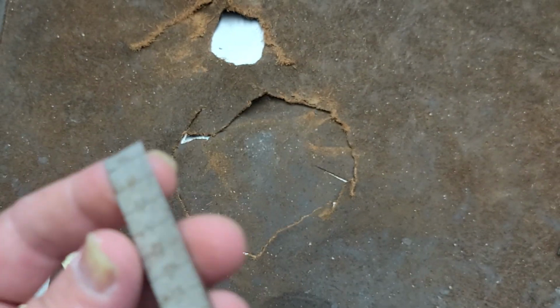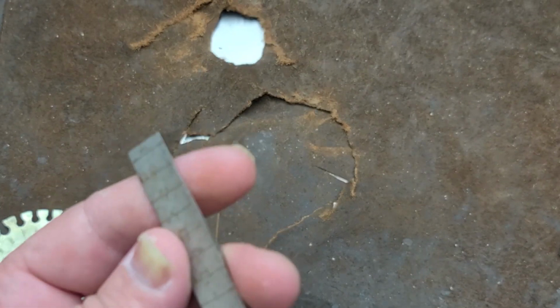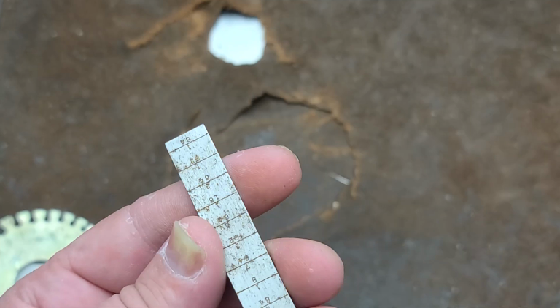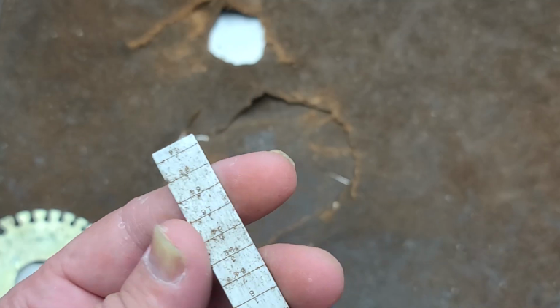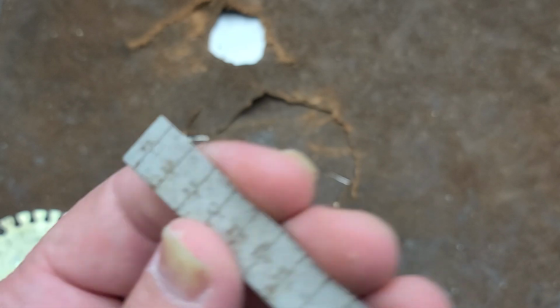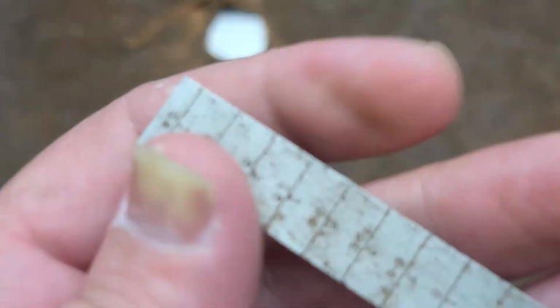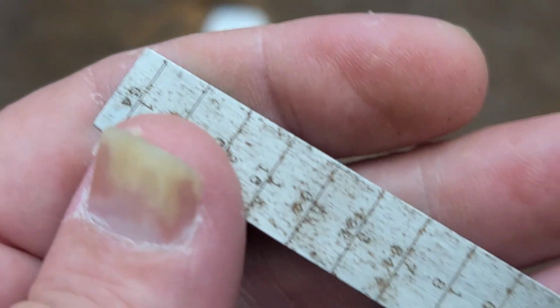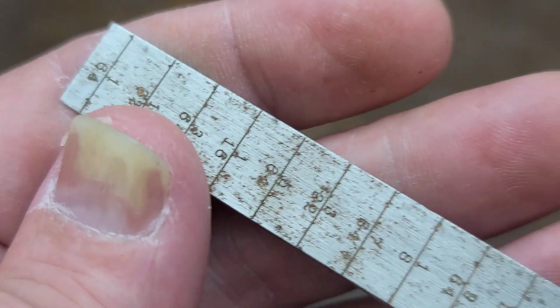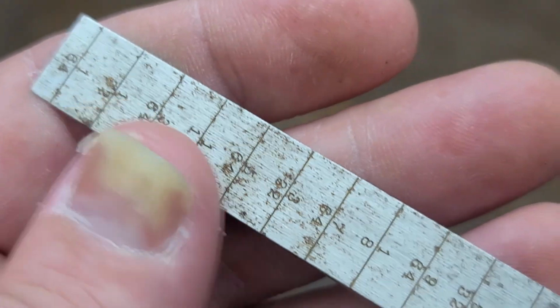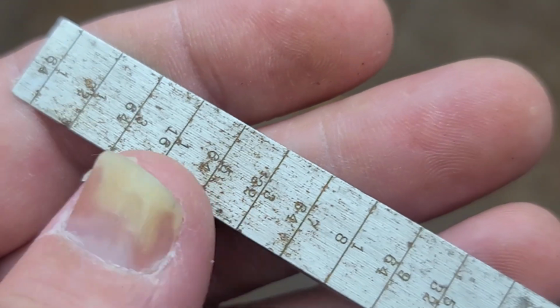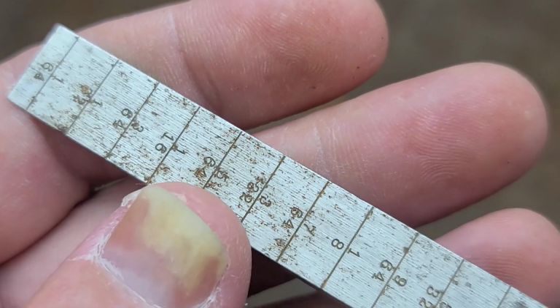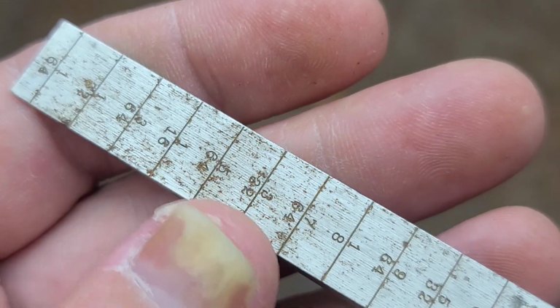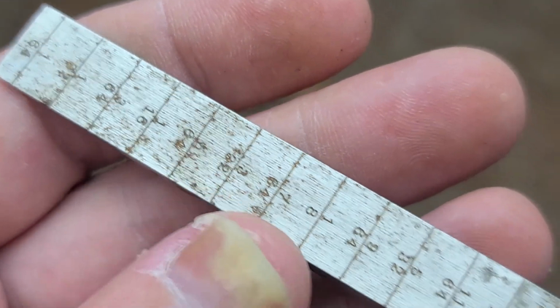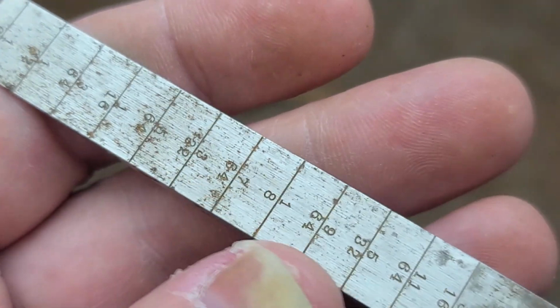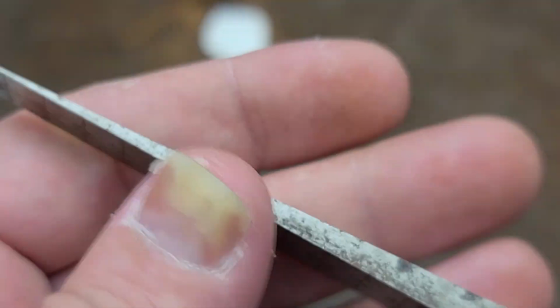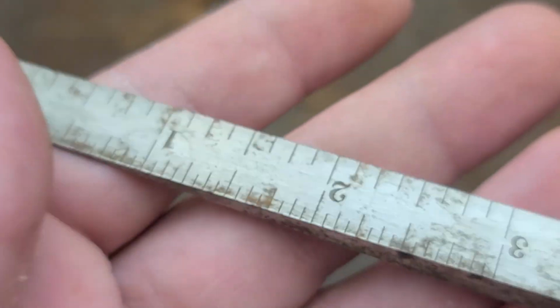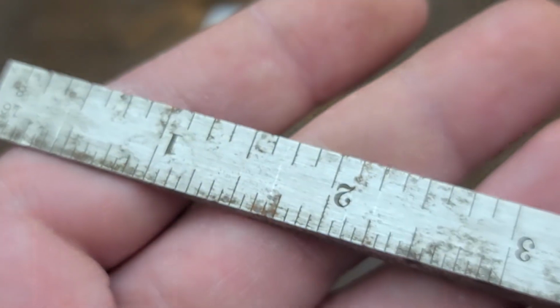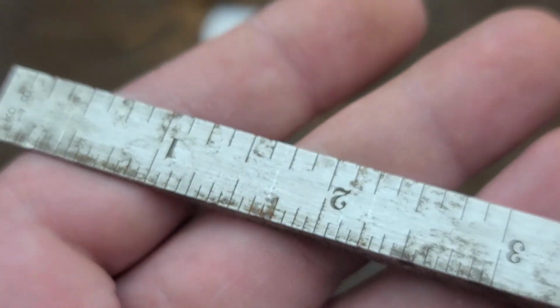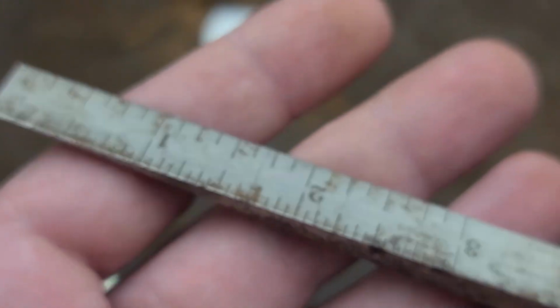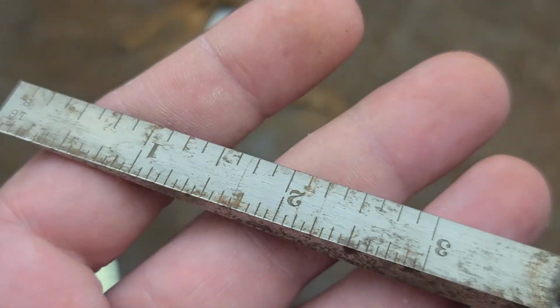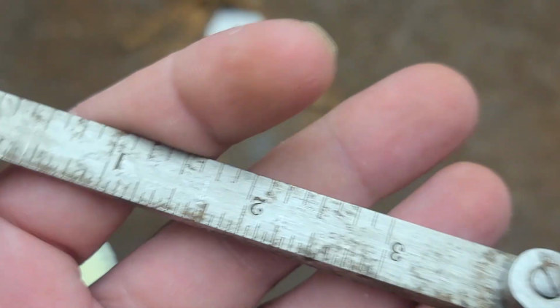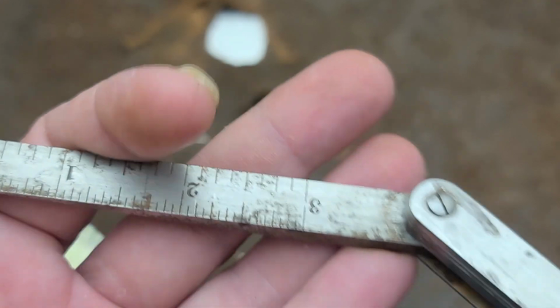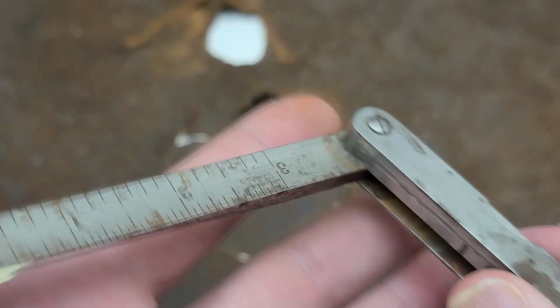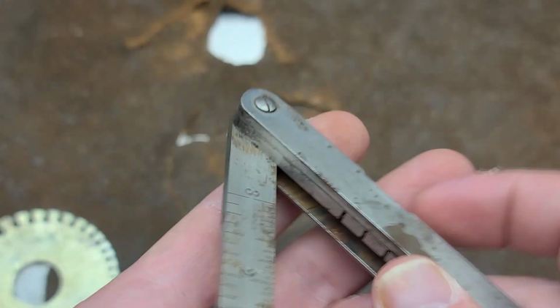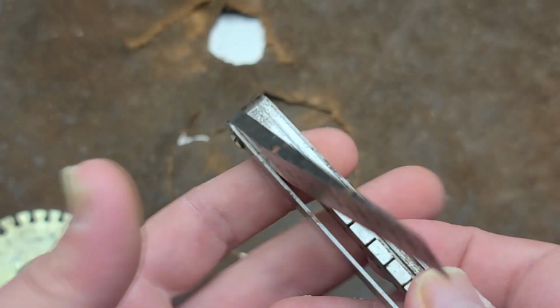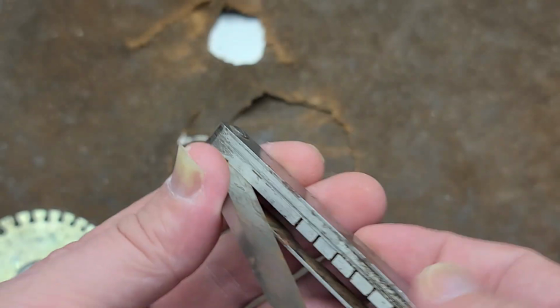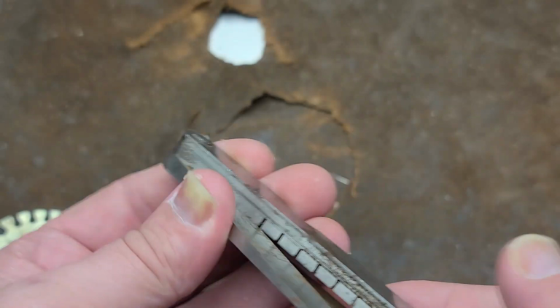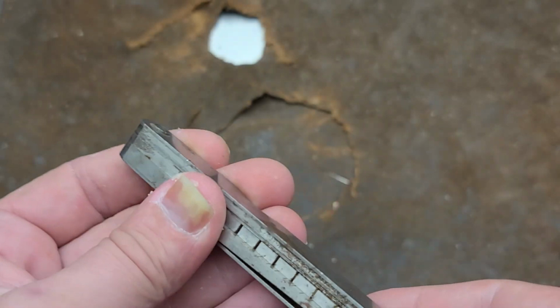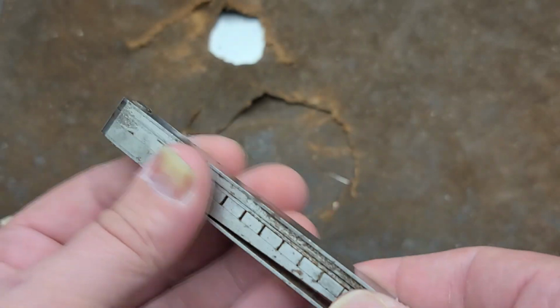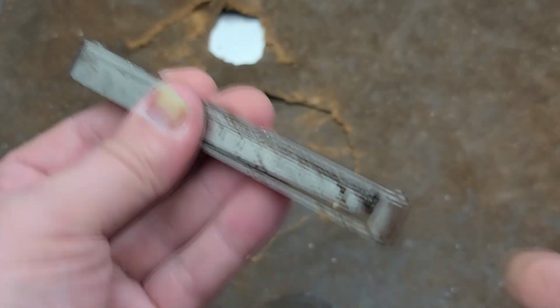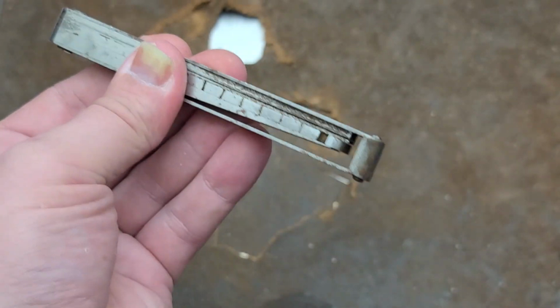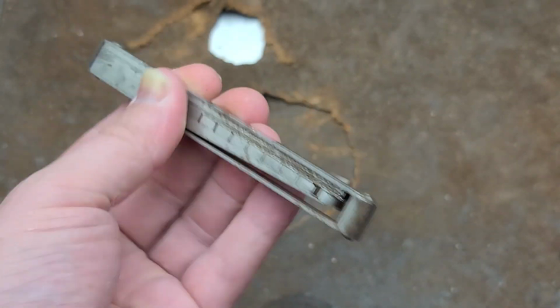It's a pretty simple way to do it, and it gives you more graduations than you get on the 64ths on the opposite side. So kind of an interesting feeler gauge.